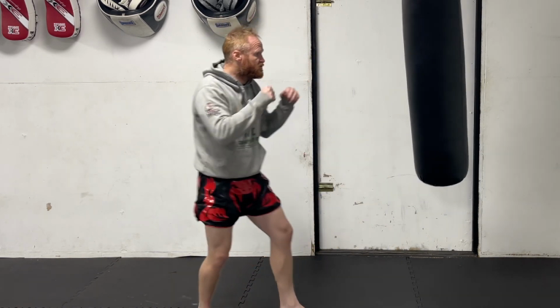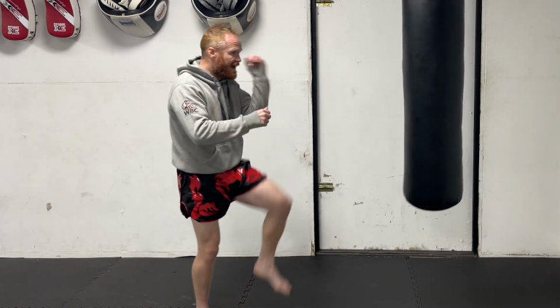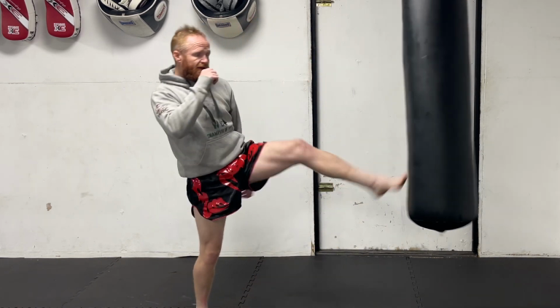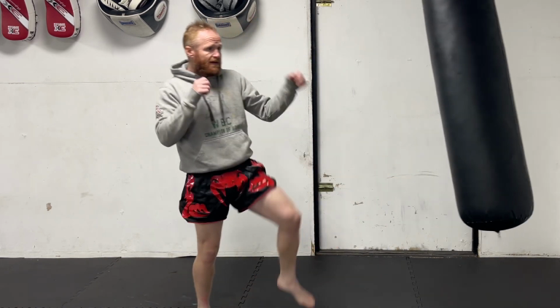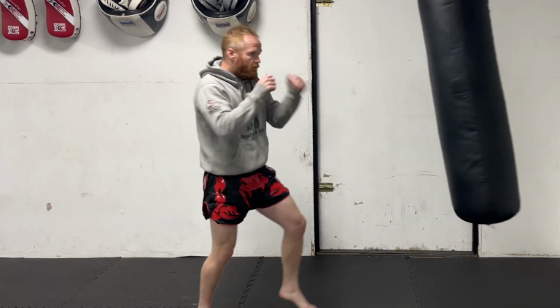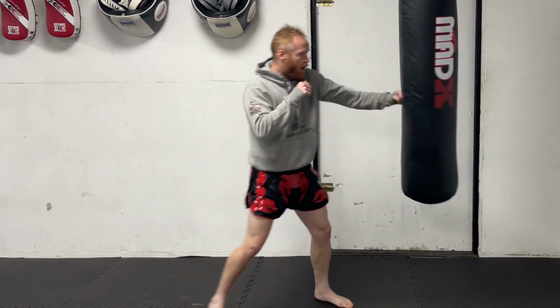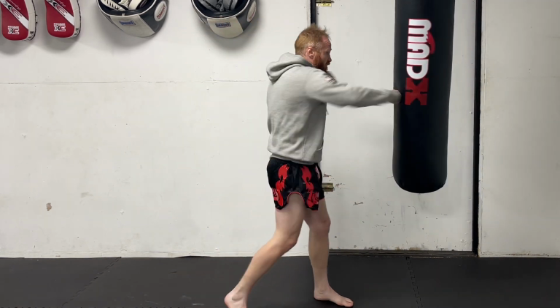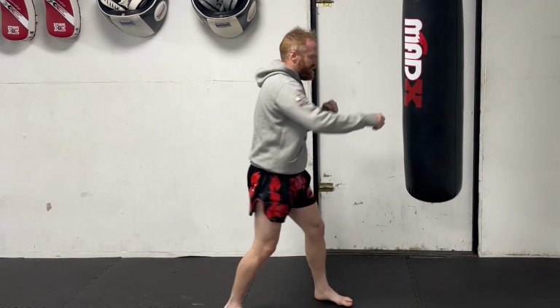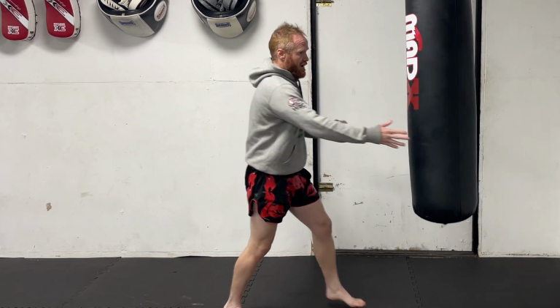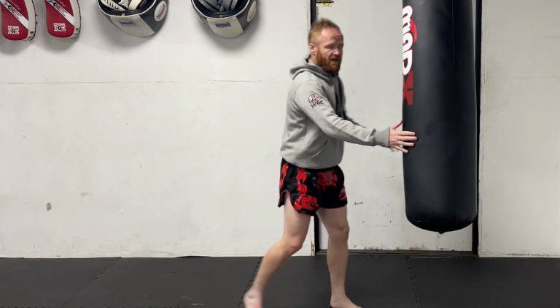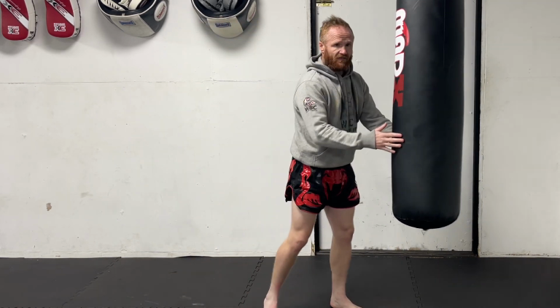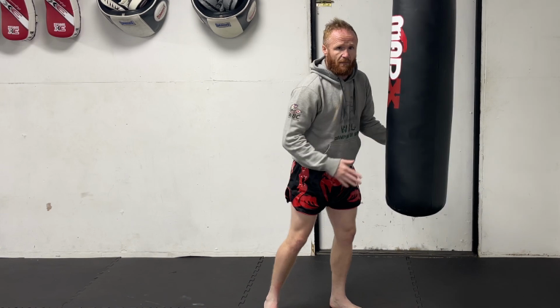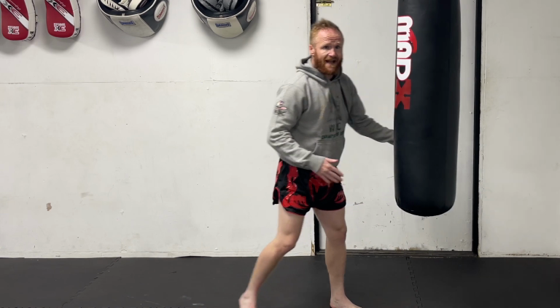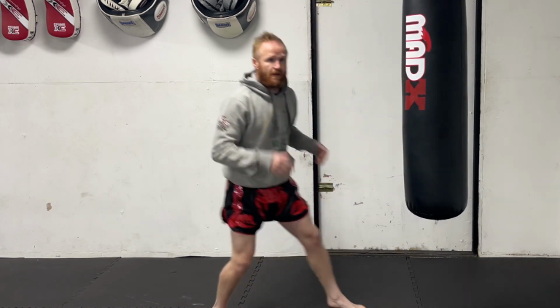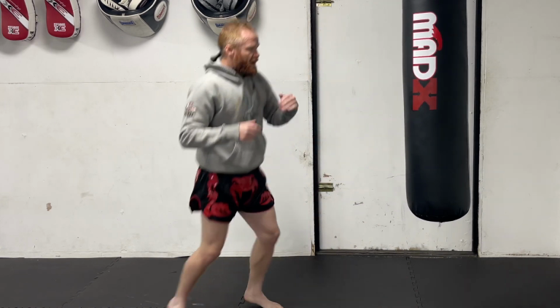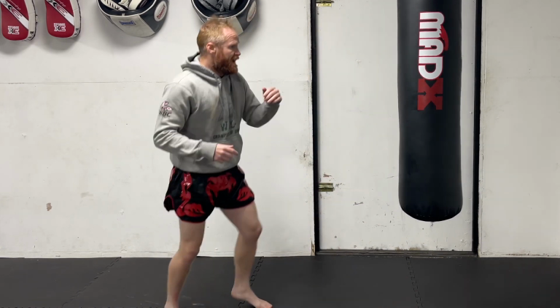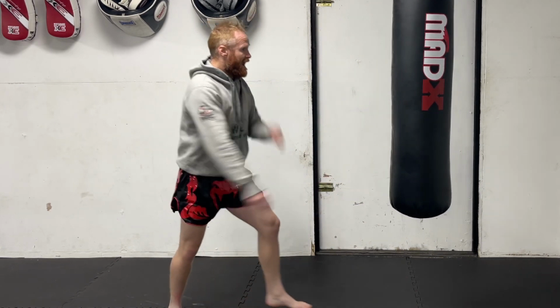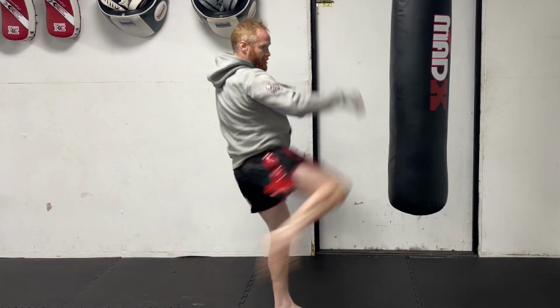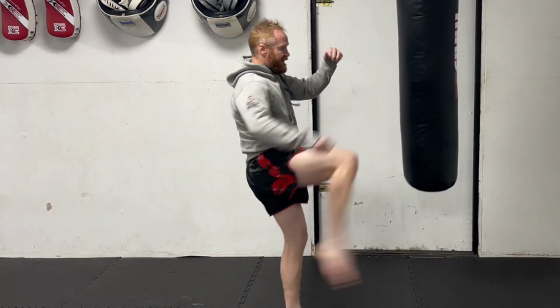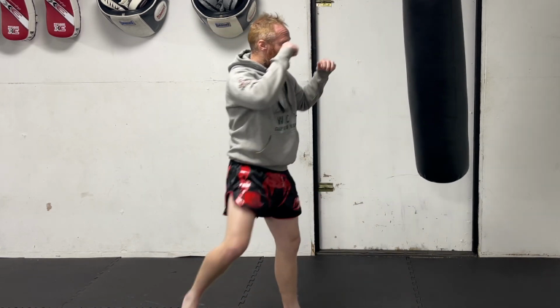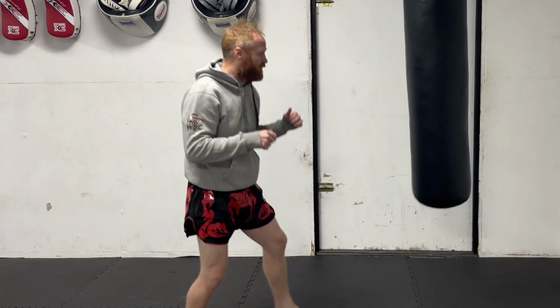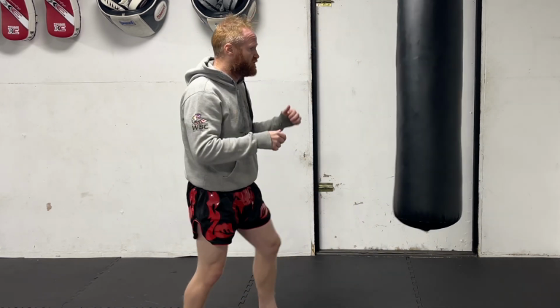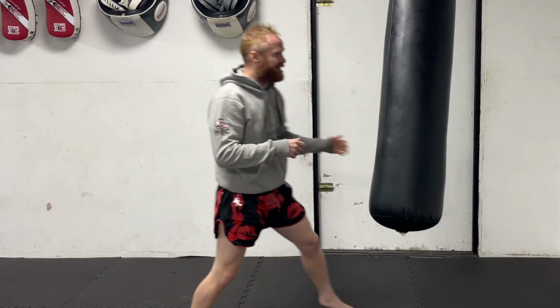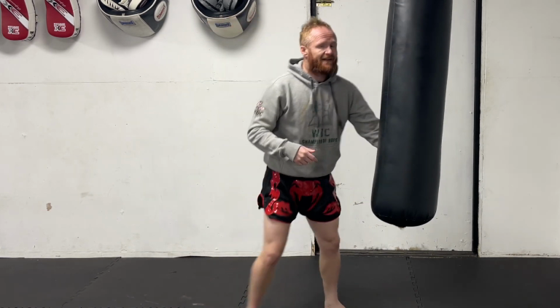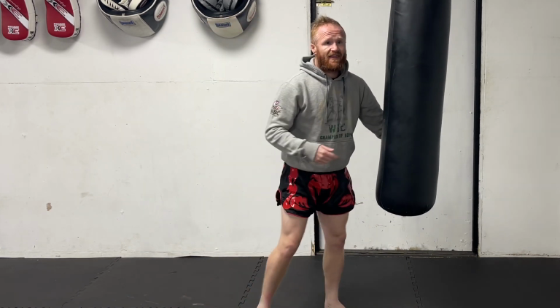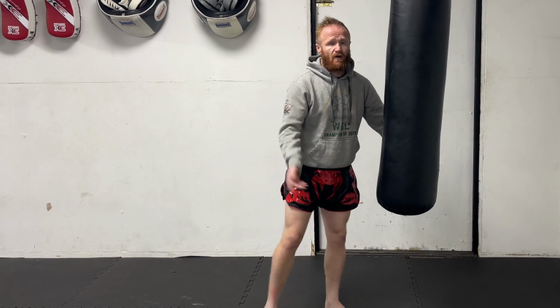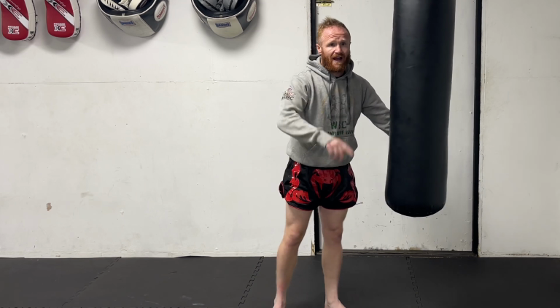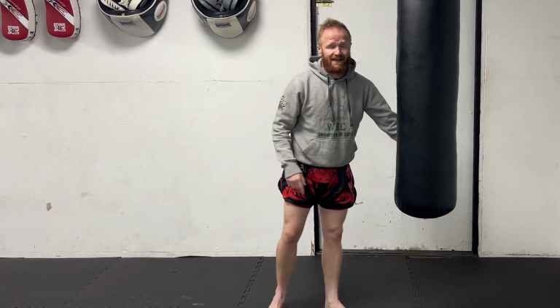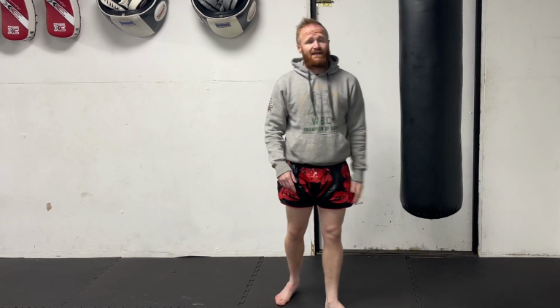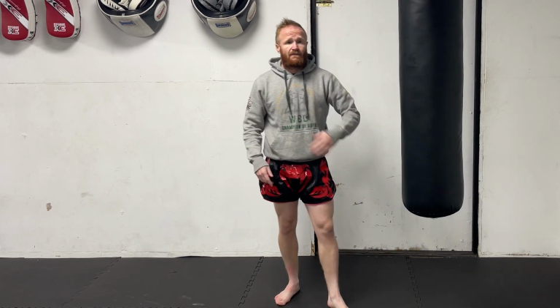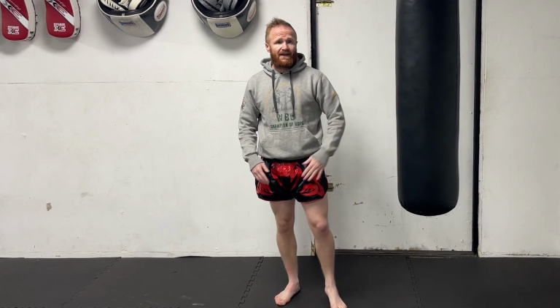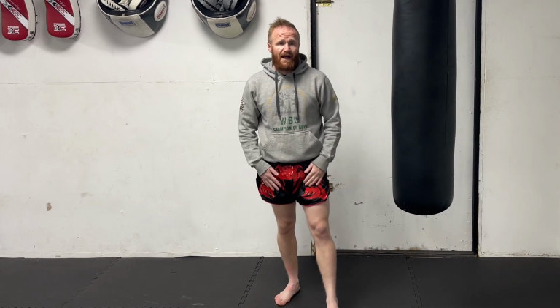Straight down. And I'm there, I'm ready, I'm ready to fight, I'm in the game. If I kick up and it takes me a while to retract, they're more likely to be able to hit you back.